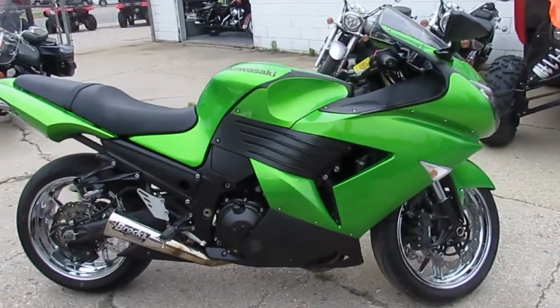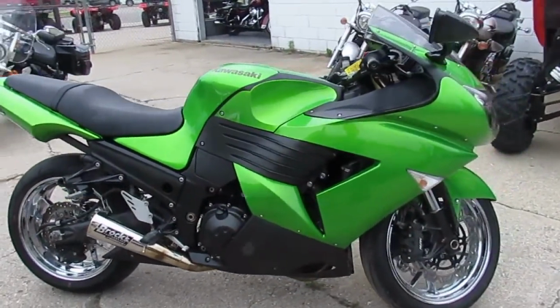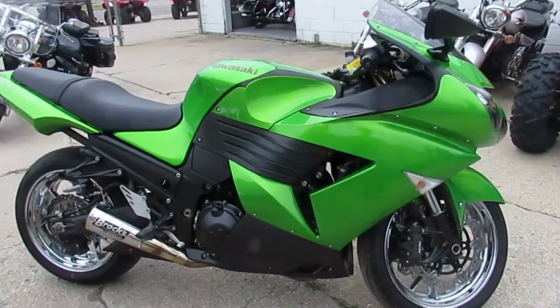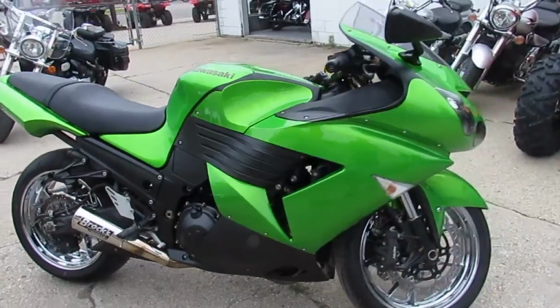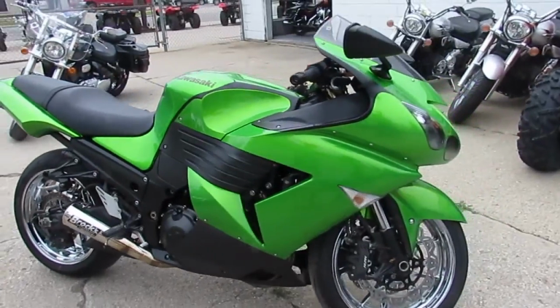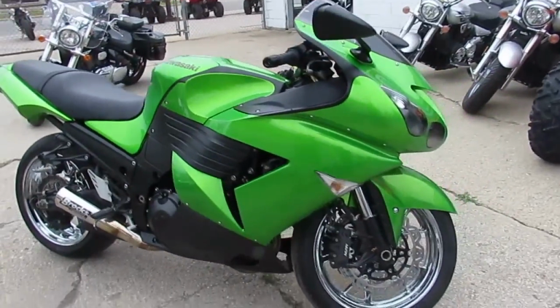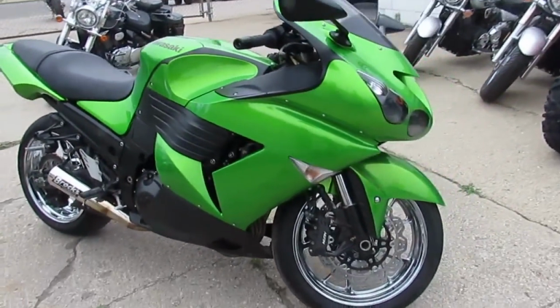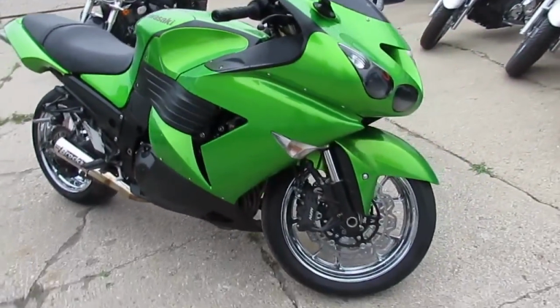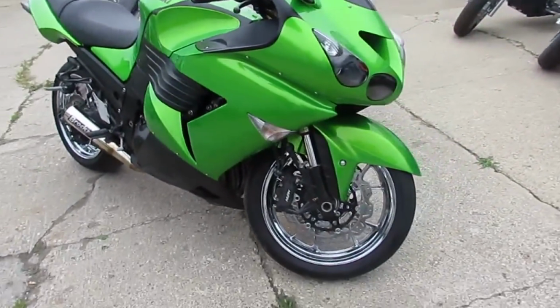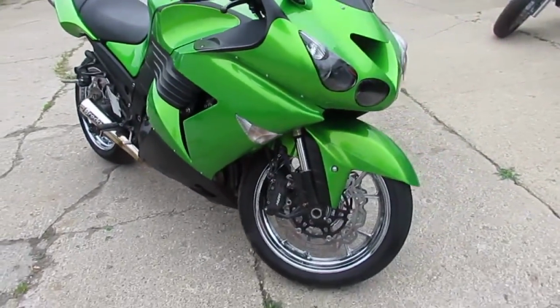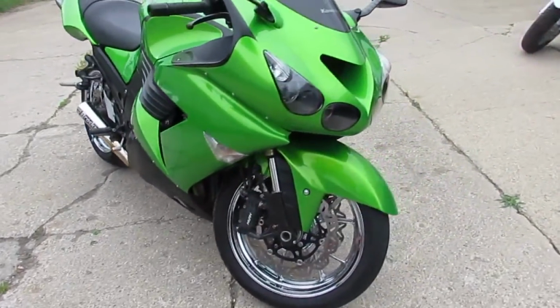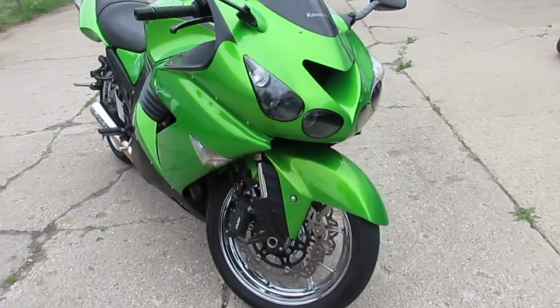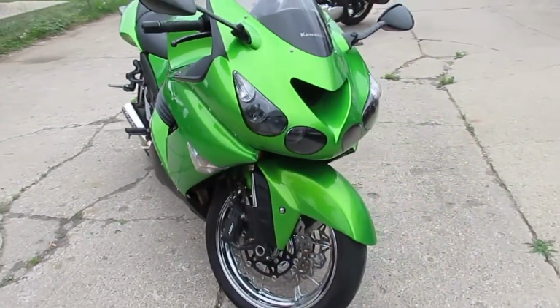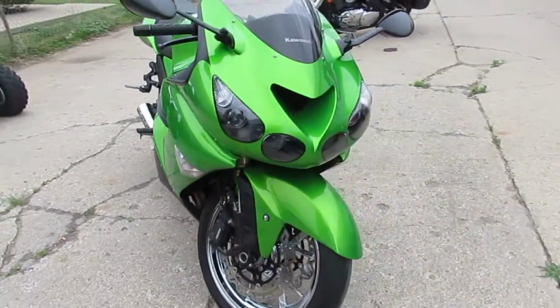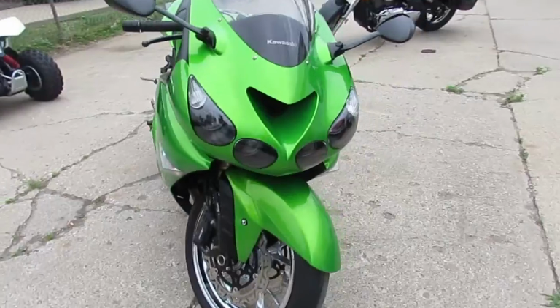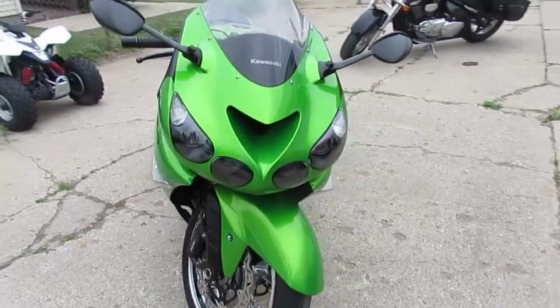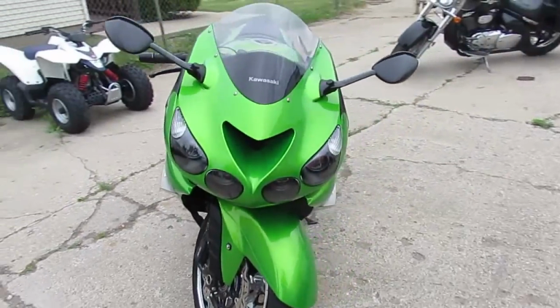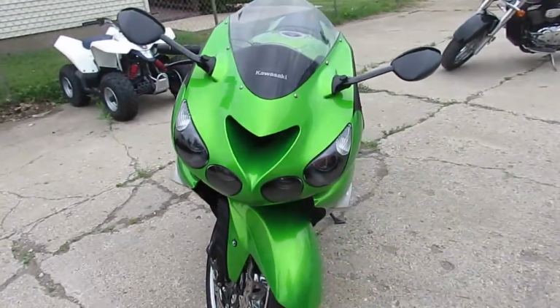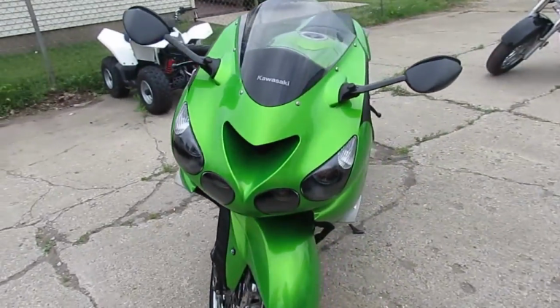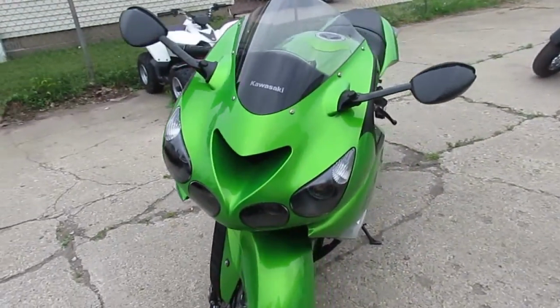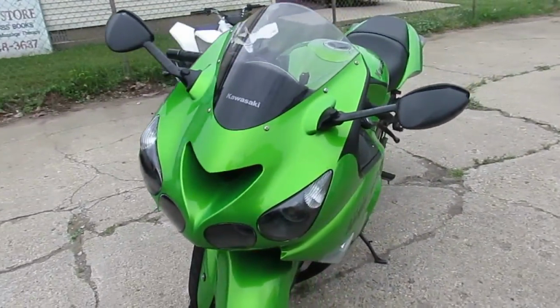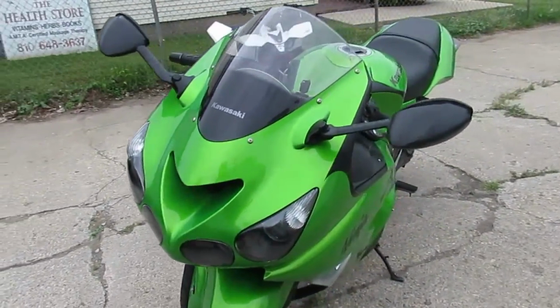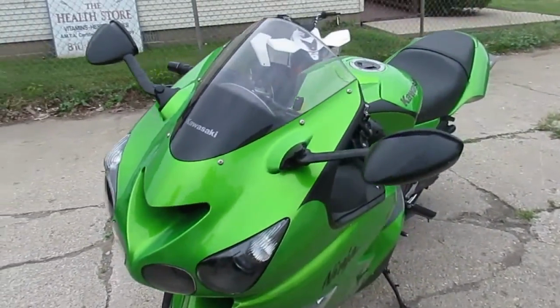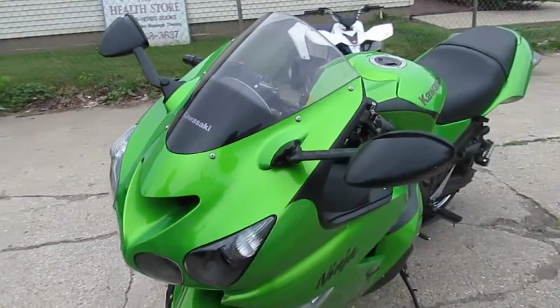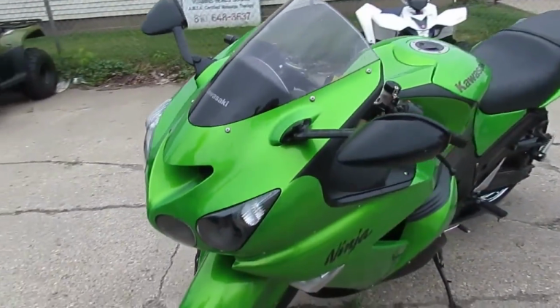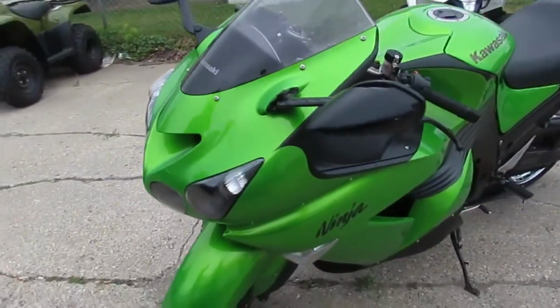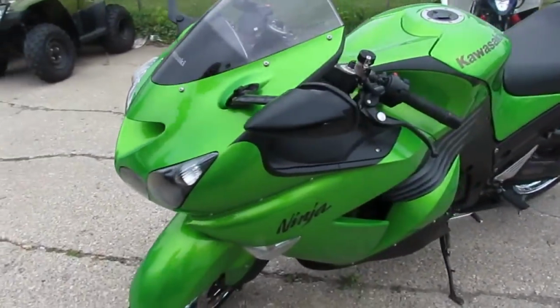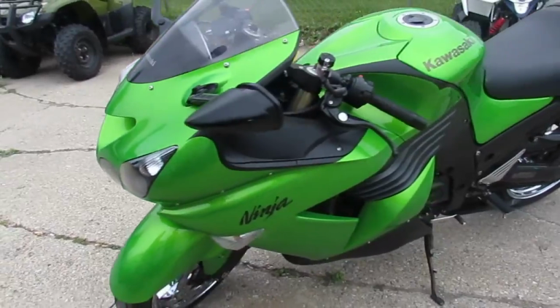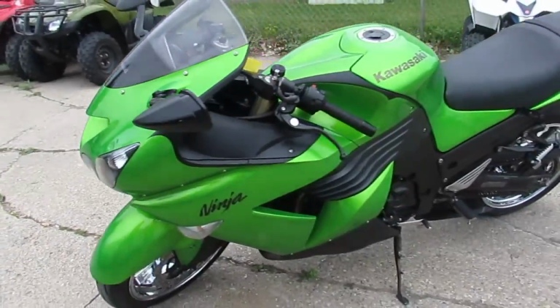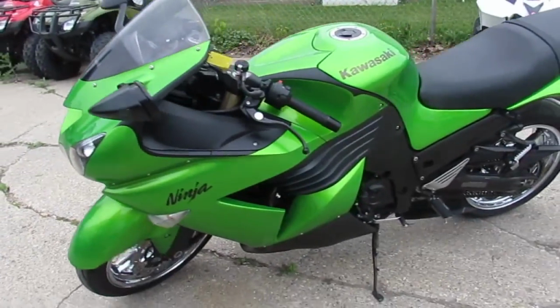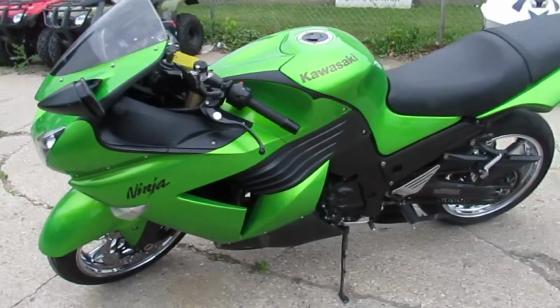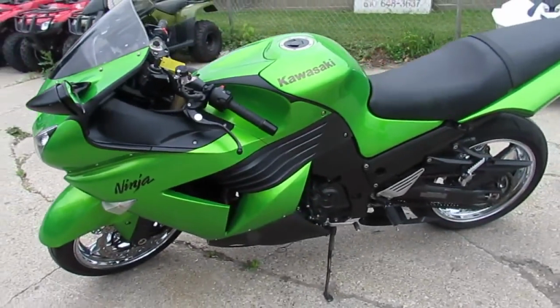It's got the chrome wheels. Bike's only got 12,389 miles. This ZX-14 is going to turn heads. Comes in metallic green paint, it's got the Brock's exhaust. This thing's ready to rock and roll.